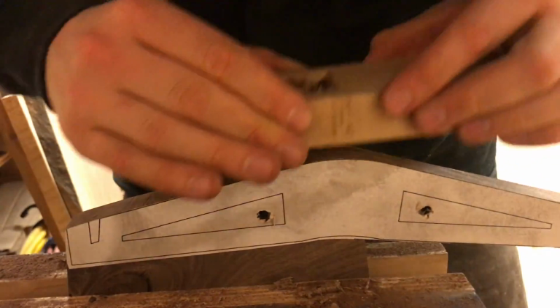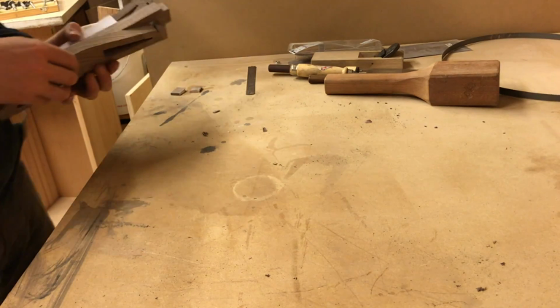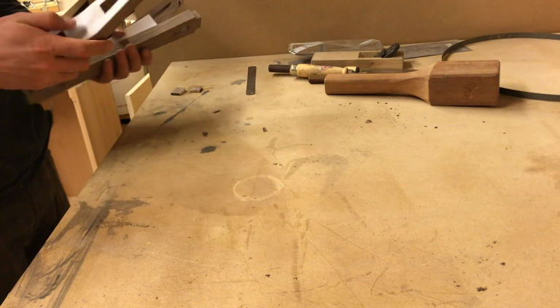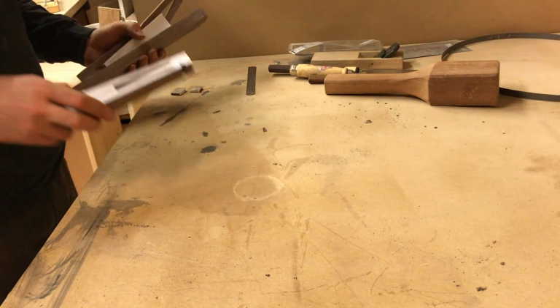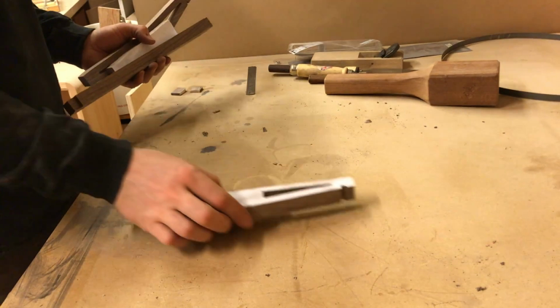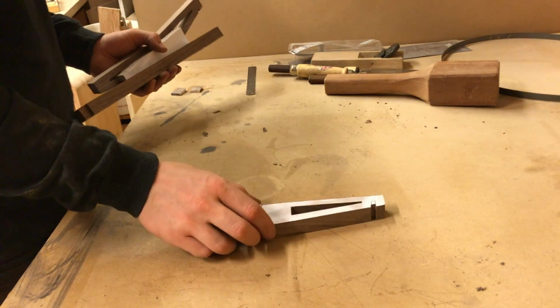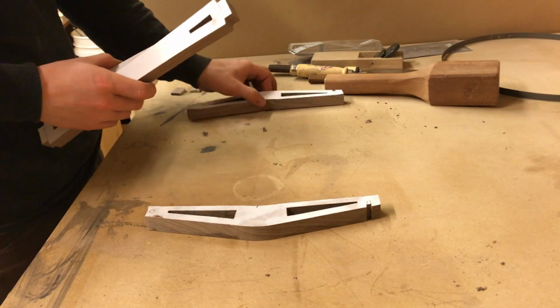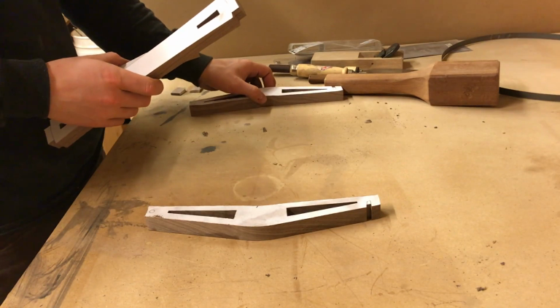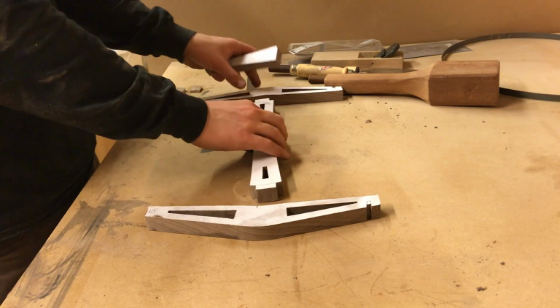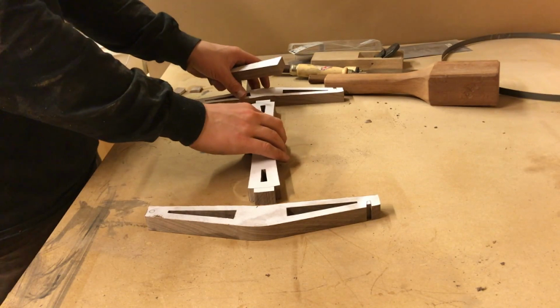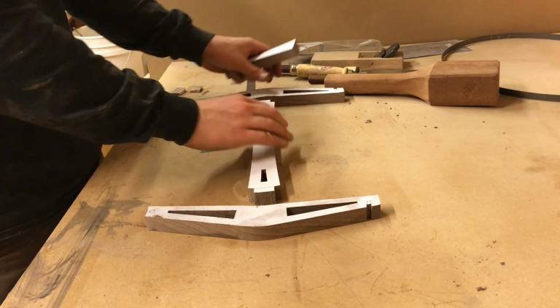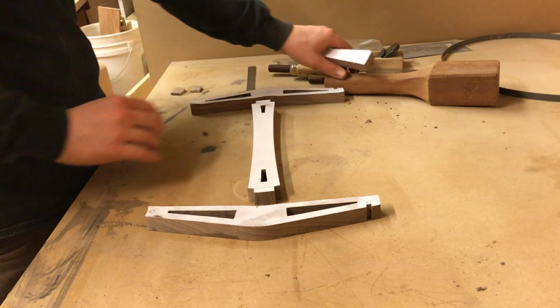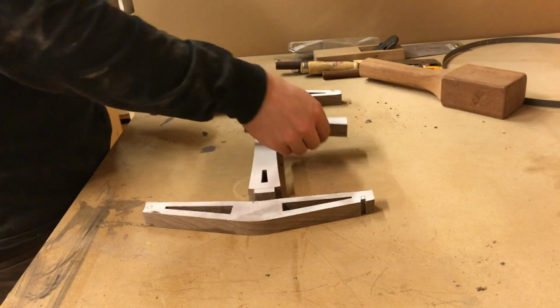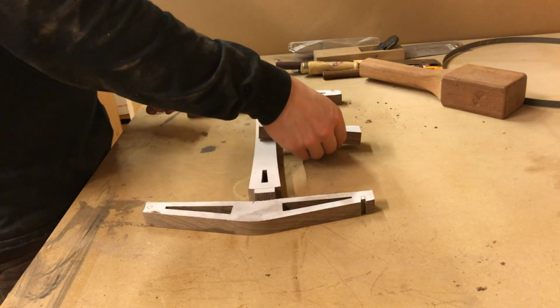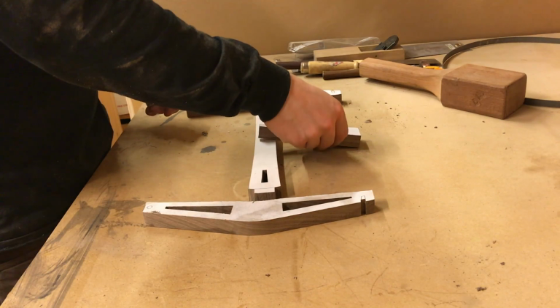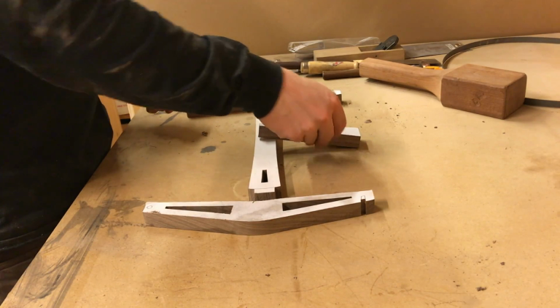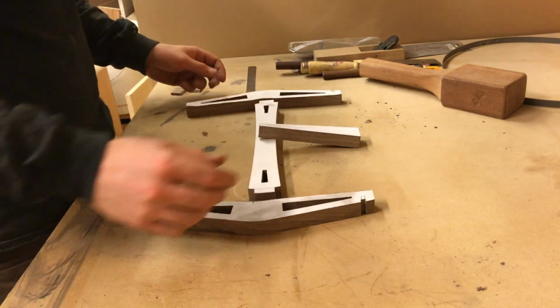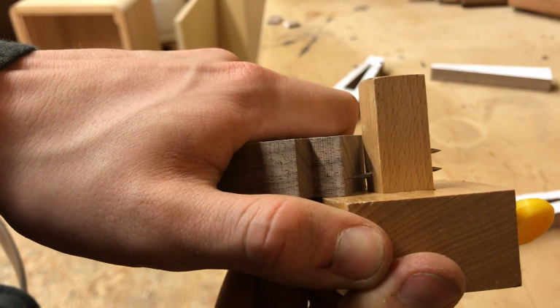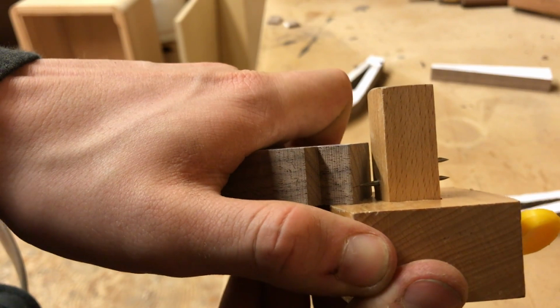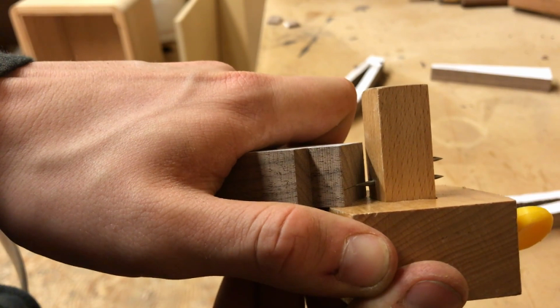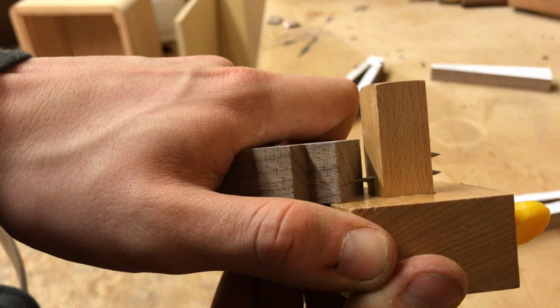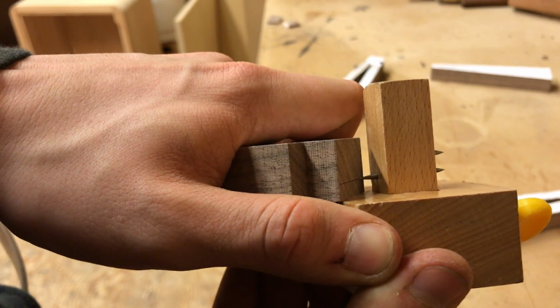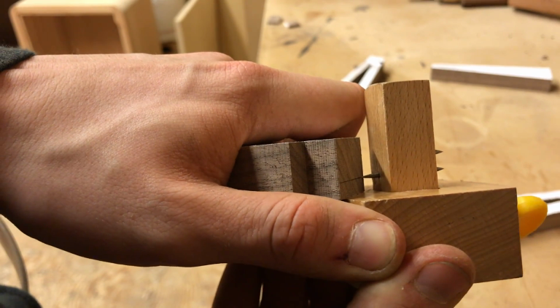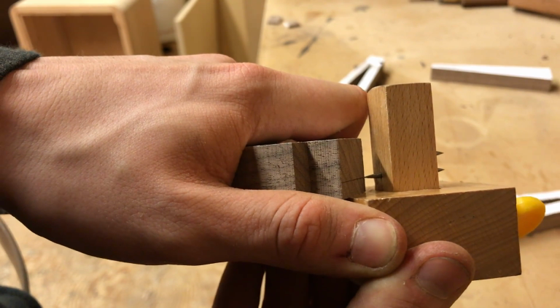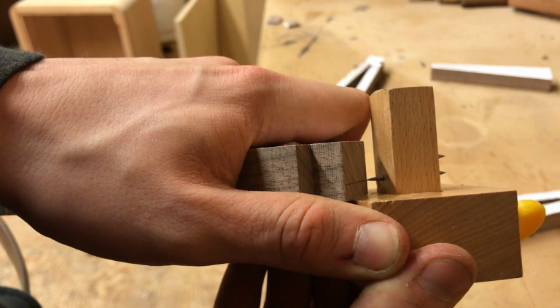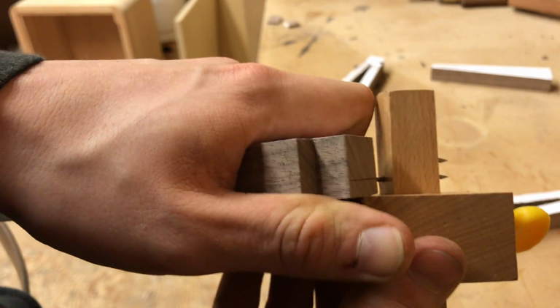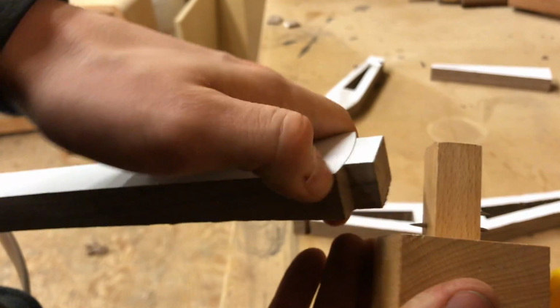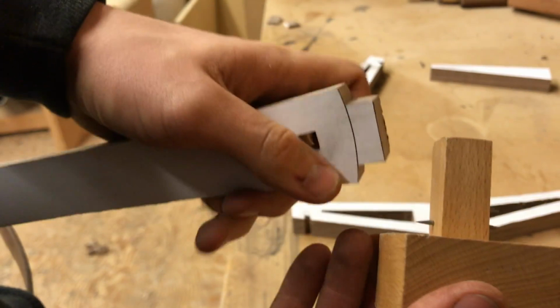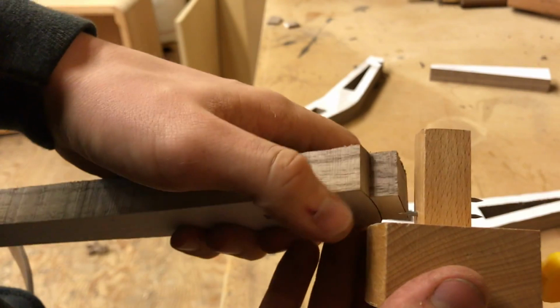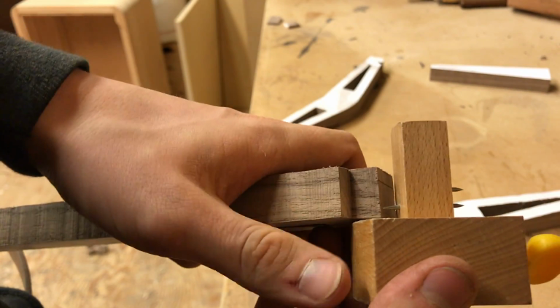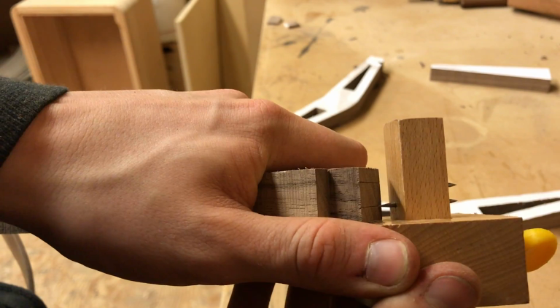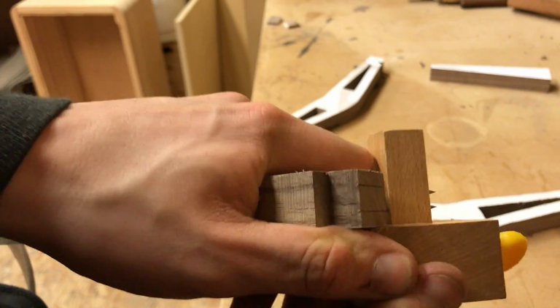With all the pieces cut out, it was time to begin working on the joint that holds the cross support in place. I used my marking gauge to line up my tenon cuts; however, a pencil and straight edge would work just as well.